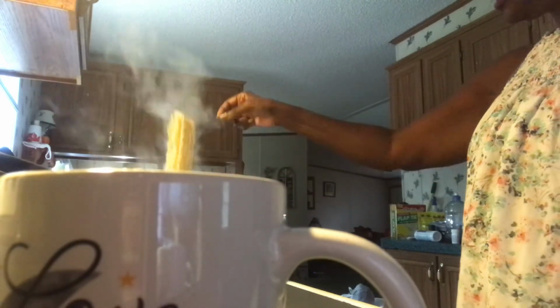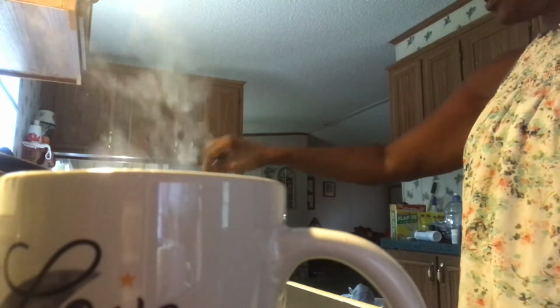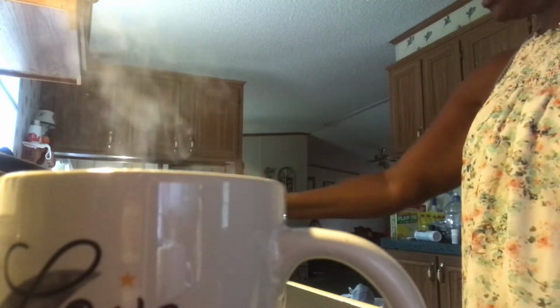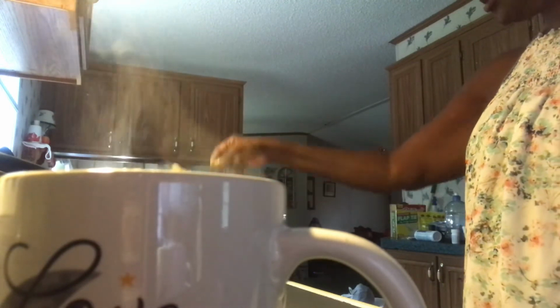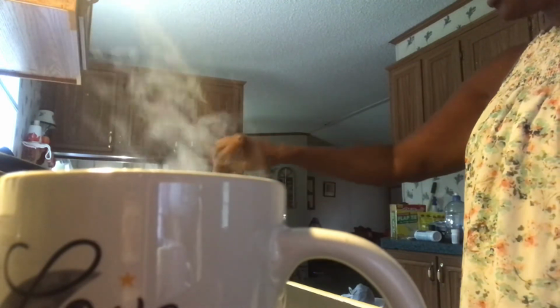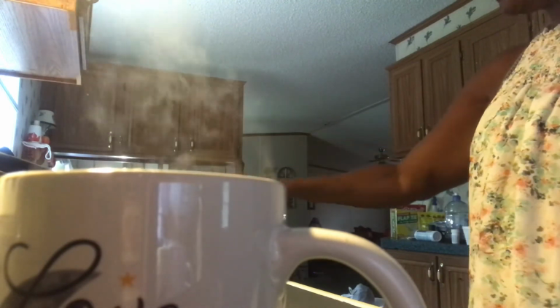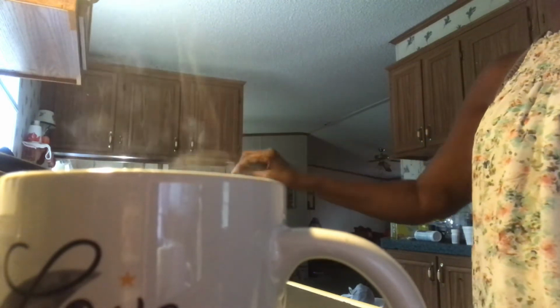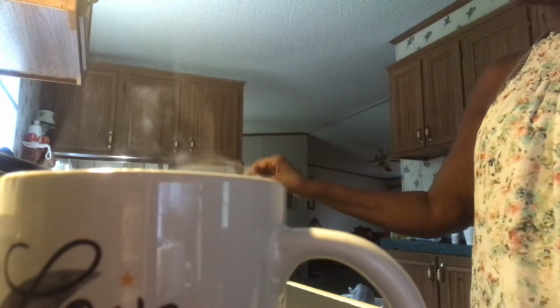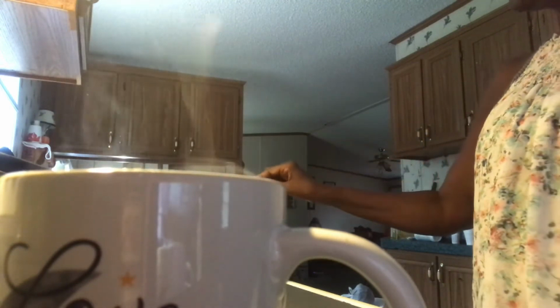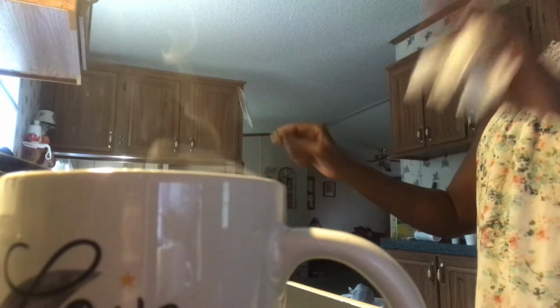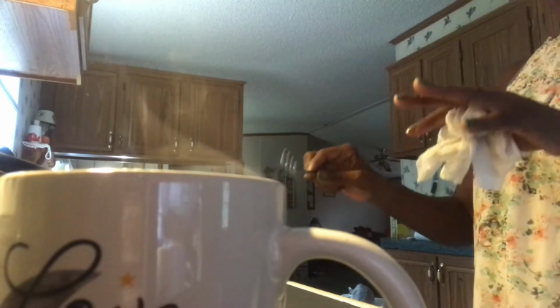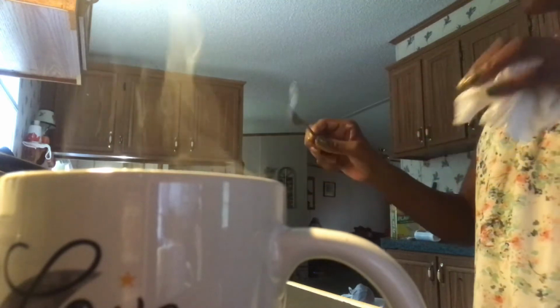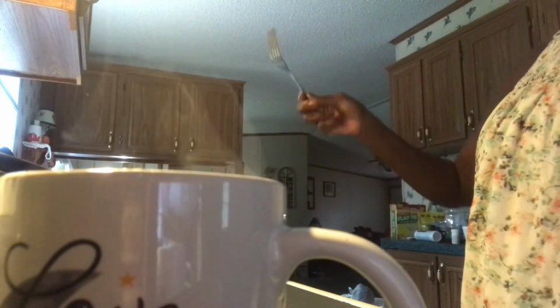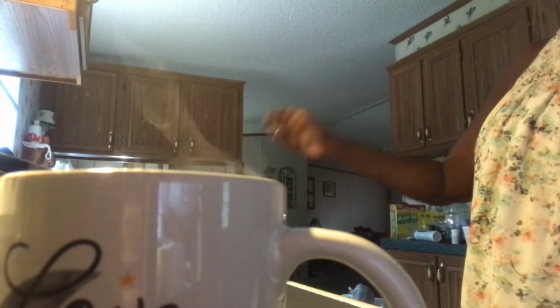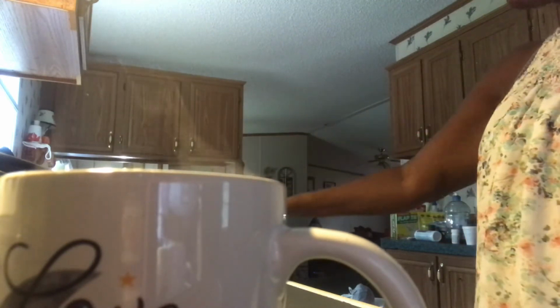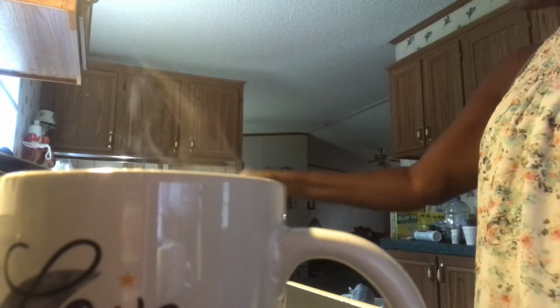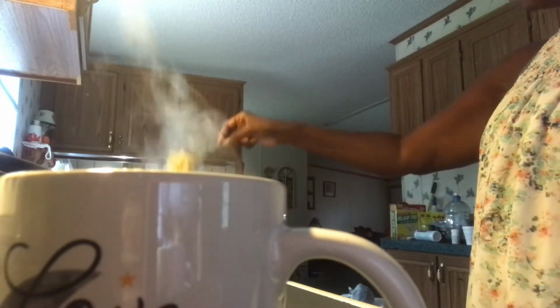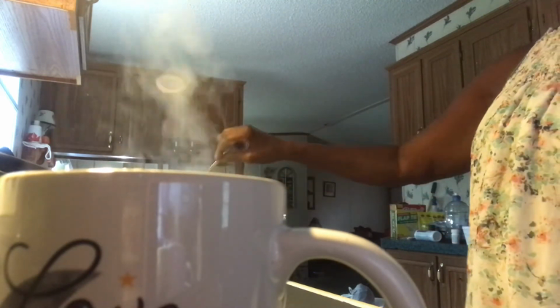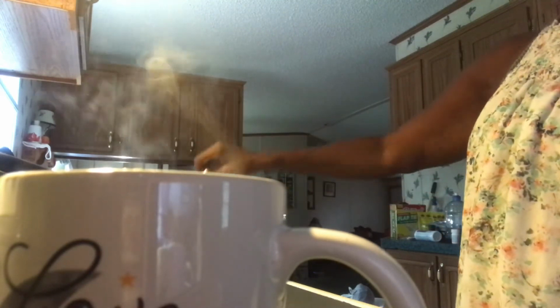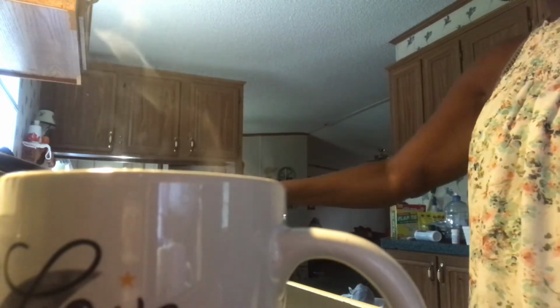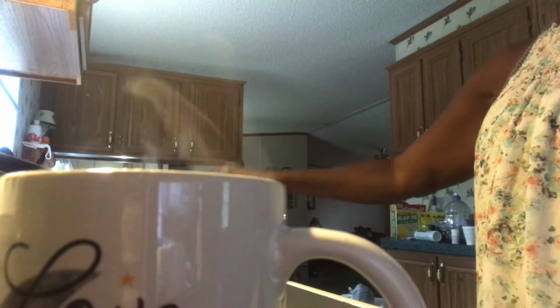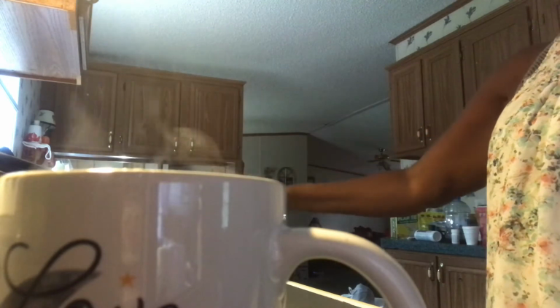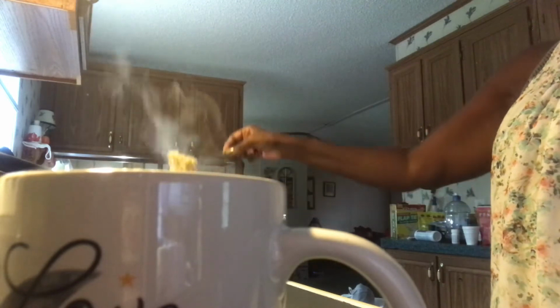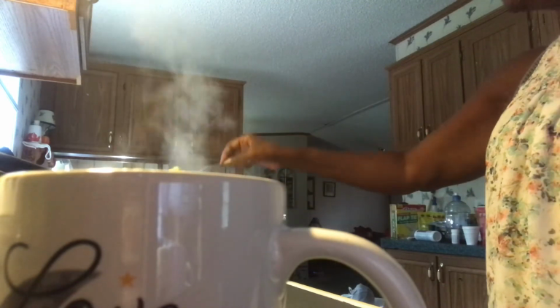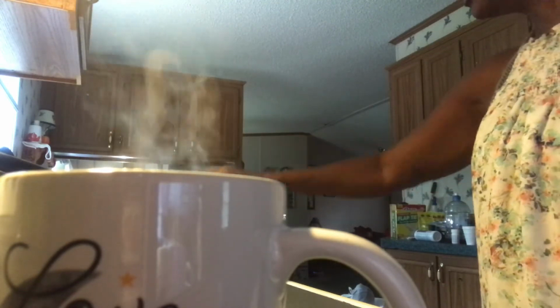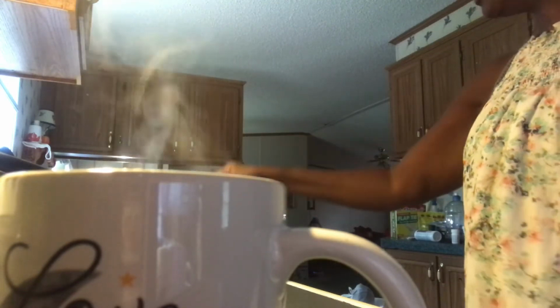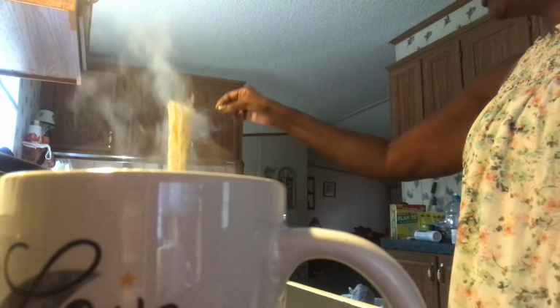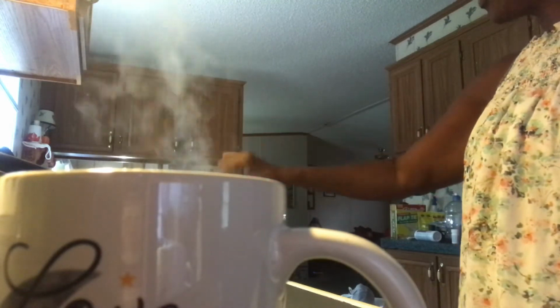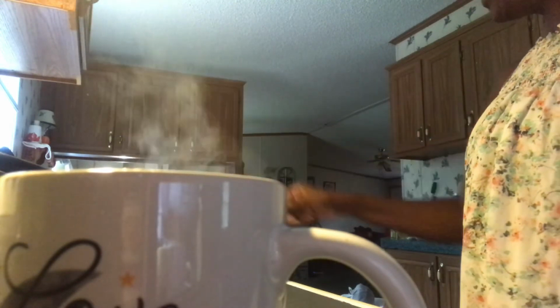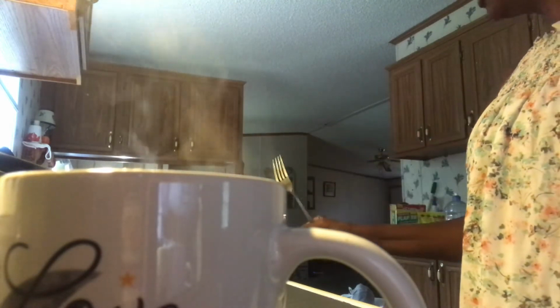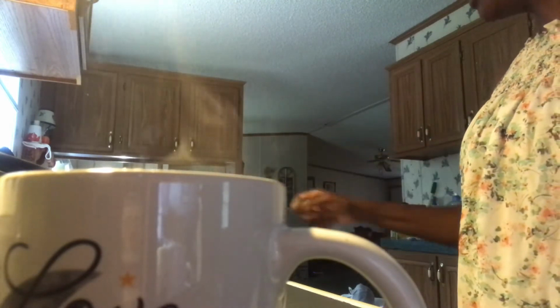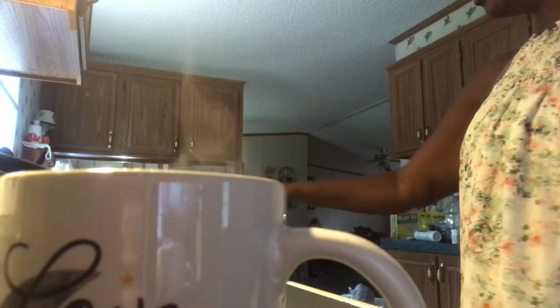Four to six months later I slowly weaned myself off the medication, ate right, and never went back to eating ramen noodles — until now. Now I love ramen noodles again. I'm not sure exactly what's so bad about the noodles specifically, so until I can figure that out I'm eating them again.